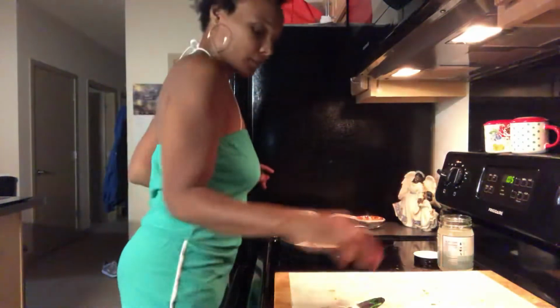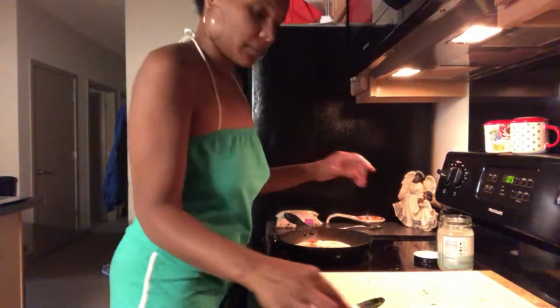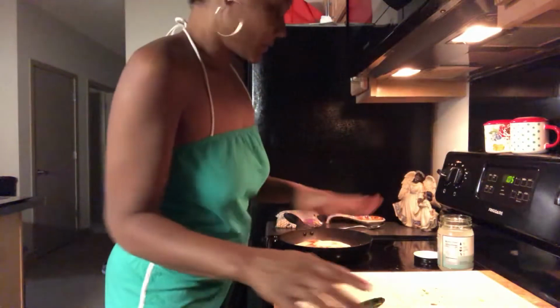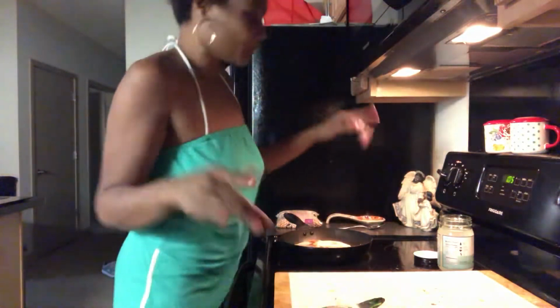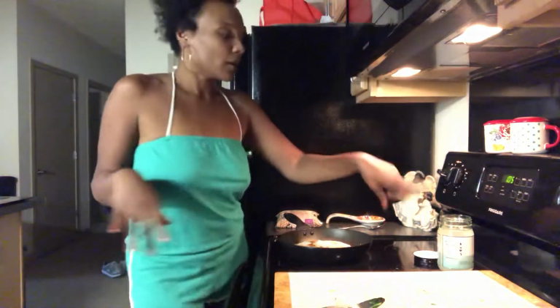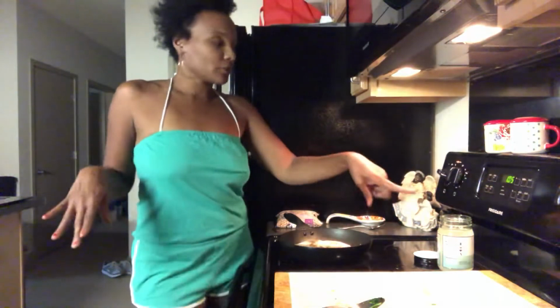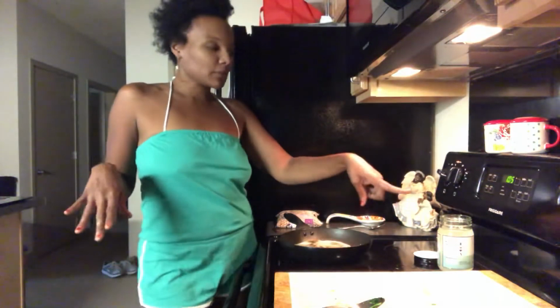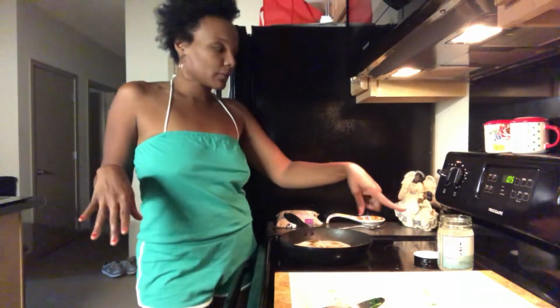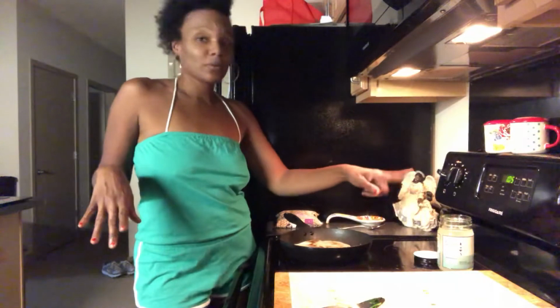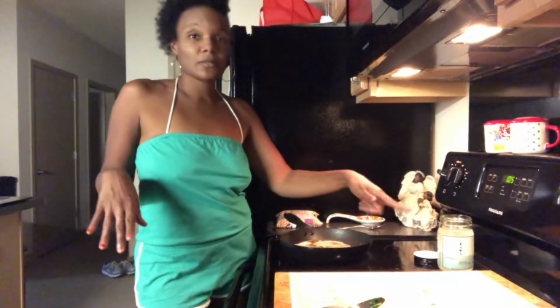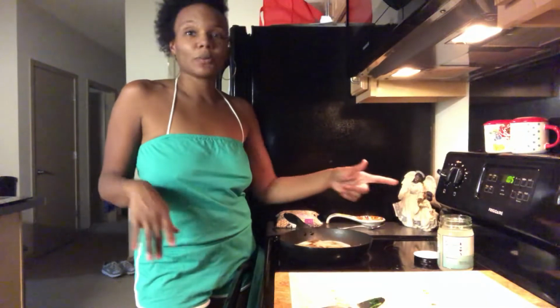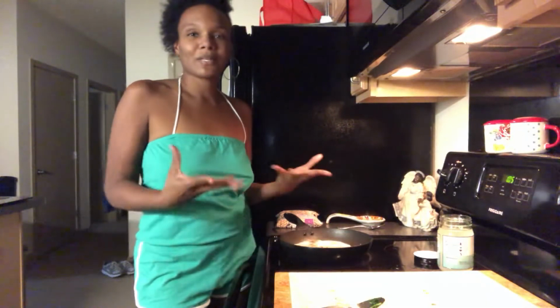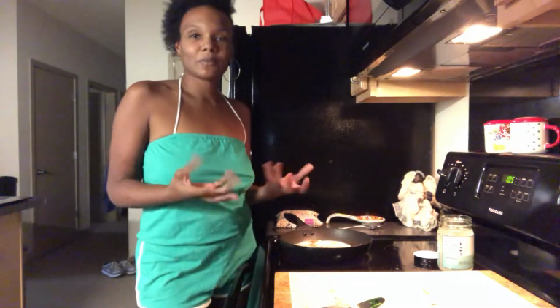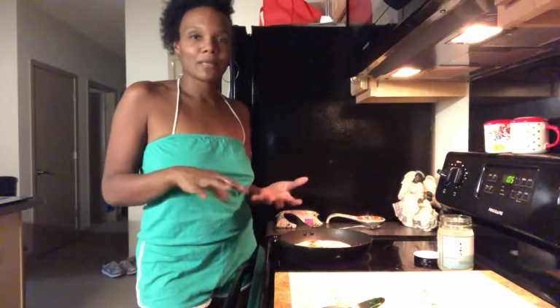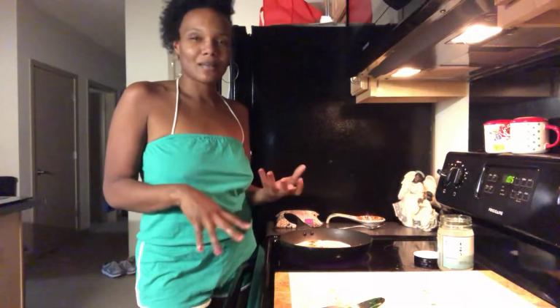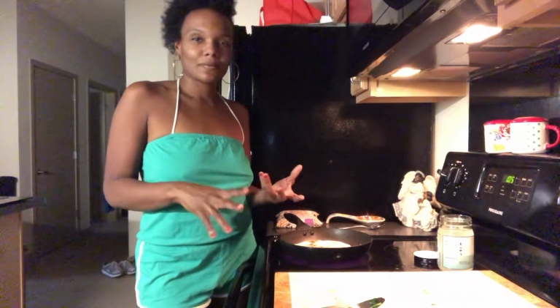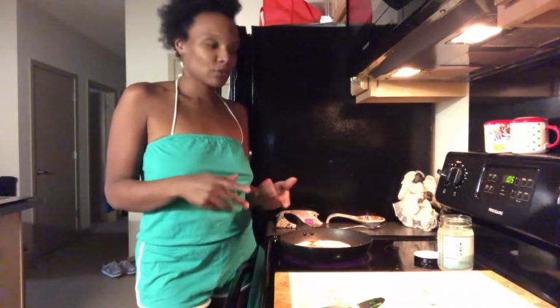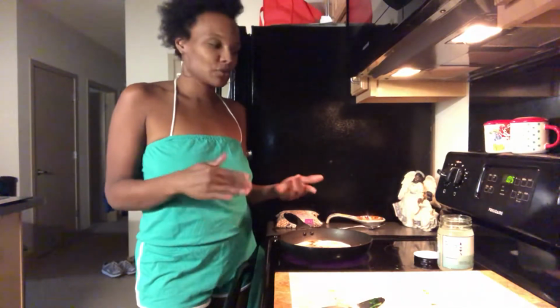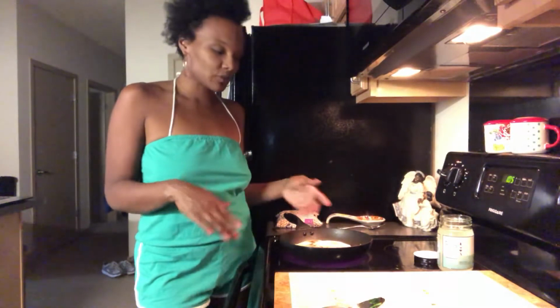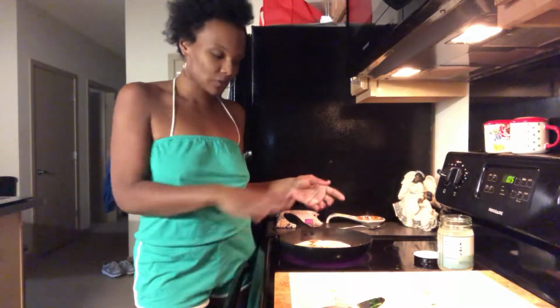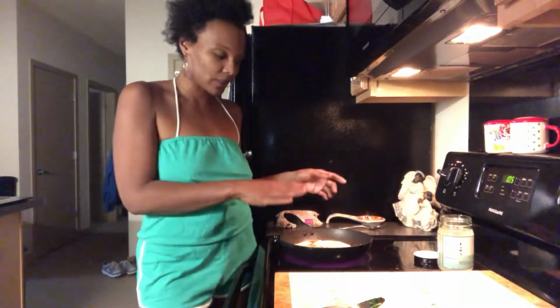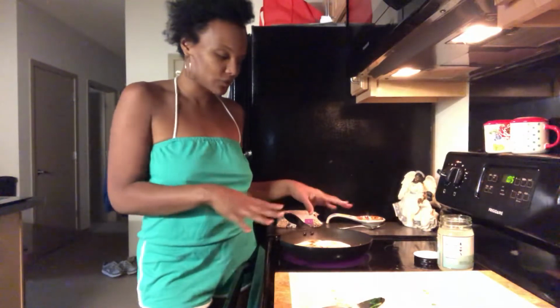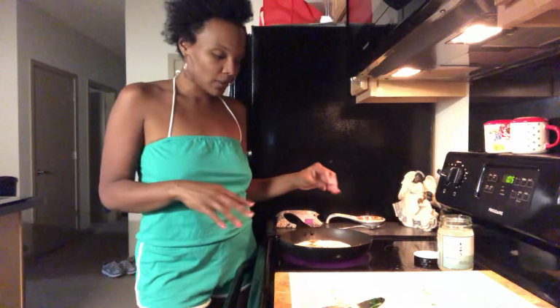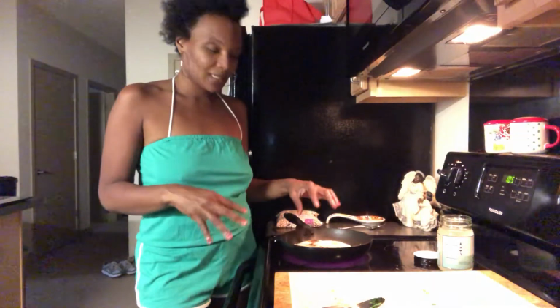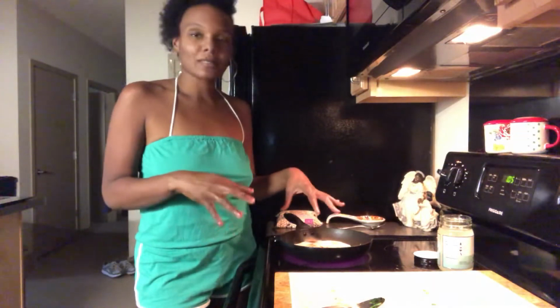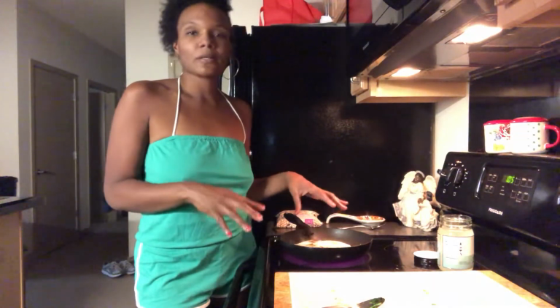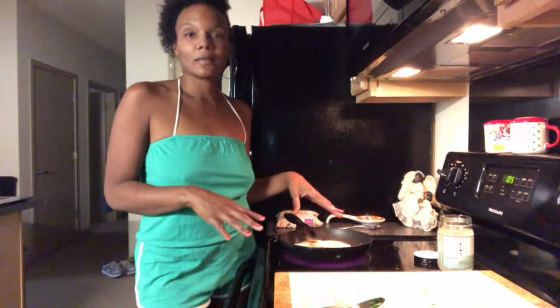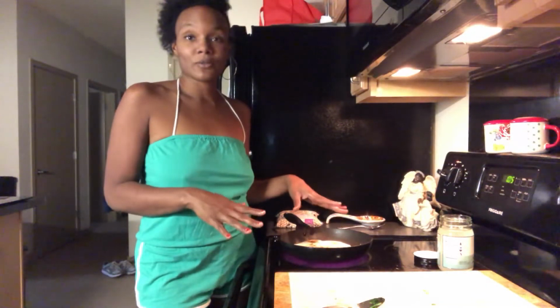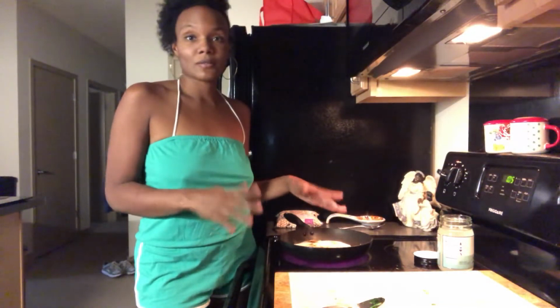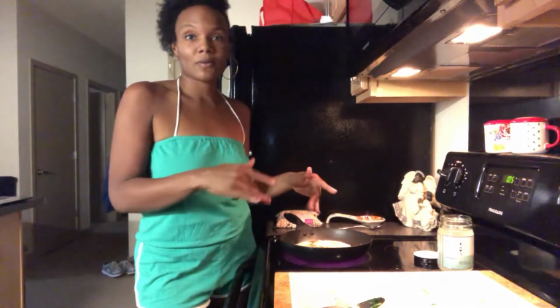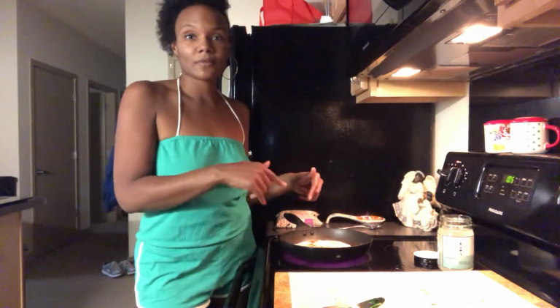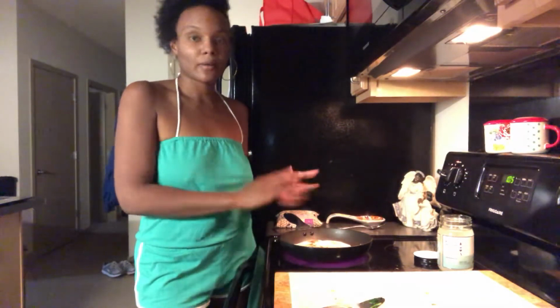You don't need coconut oil on this side — you can use it if you want, but it will make it soggy if you use too much oil, so I try not to. The heat itself is going to toast up the tortilla, so you don't have to add oil.